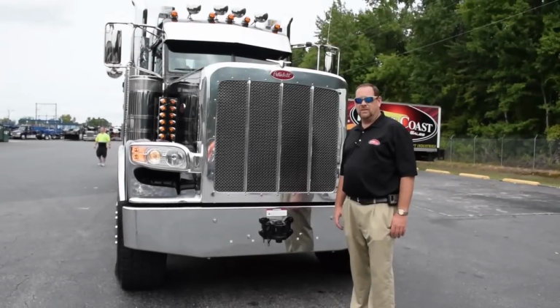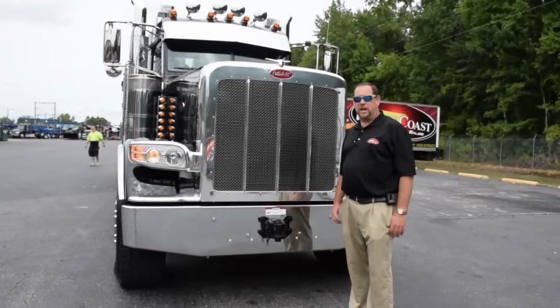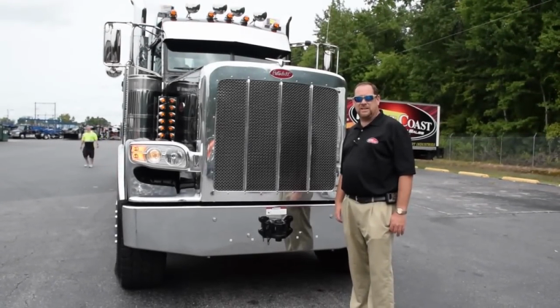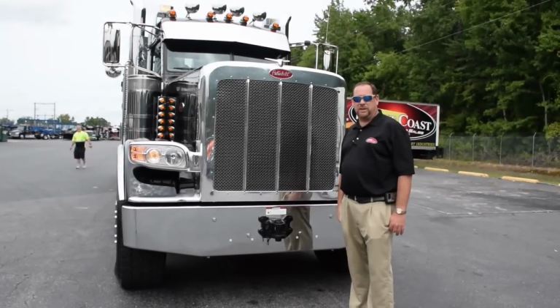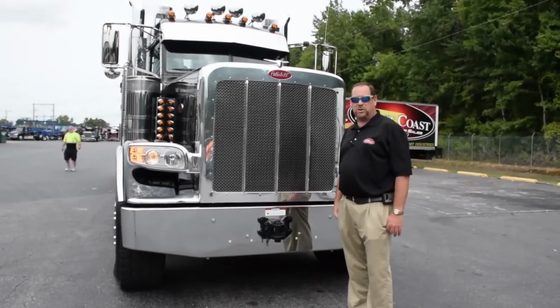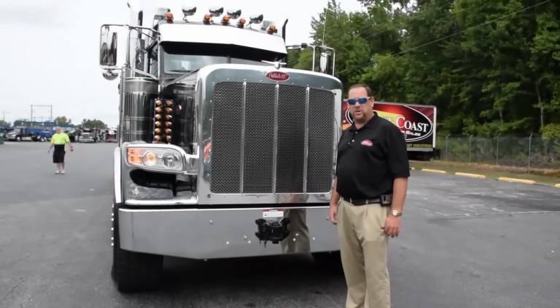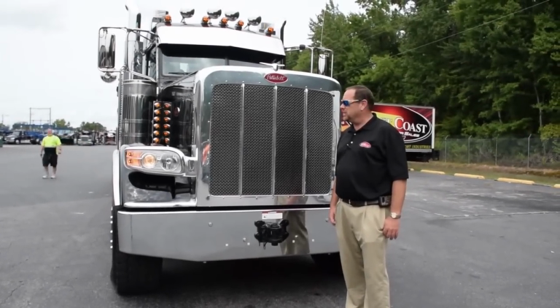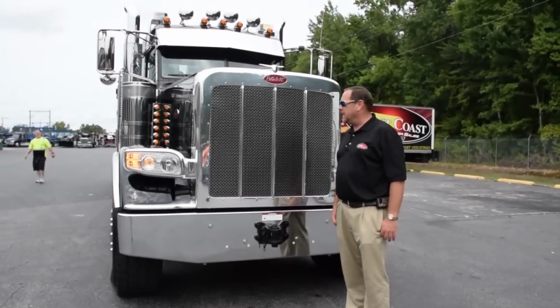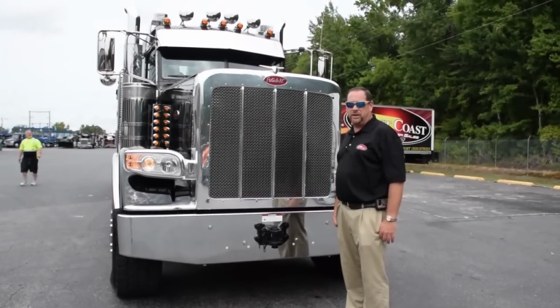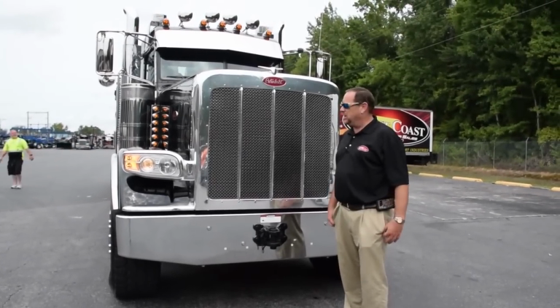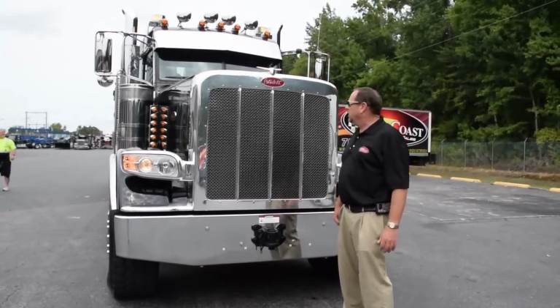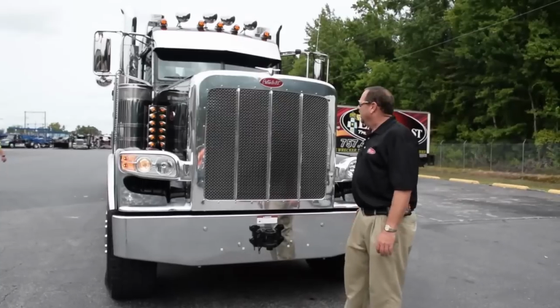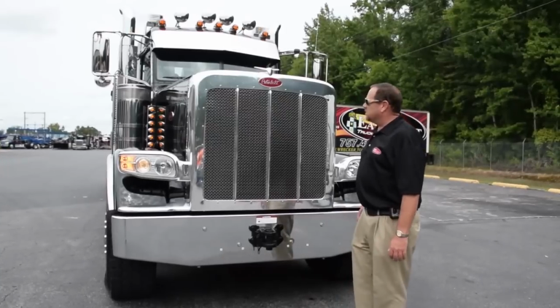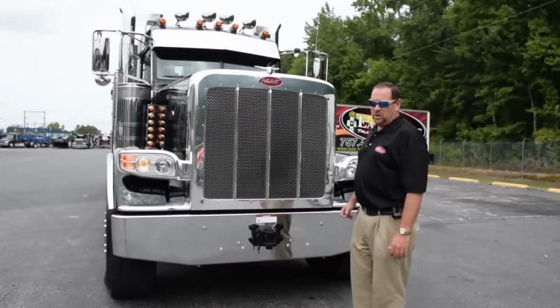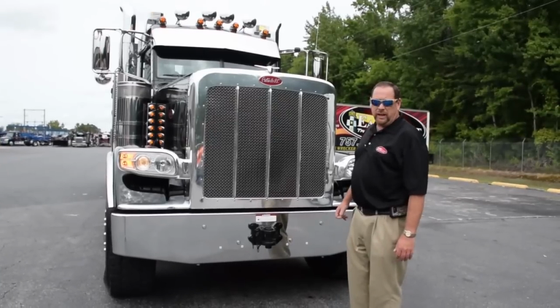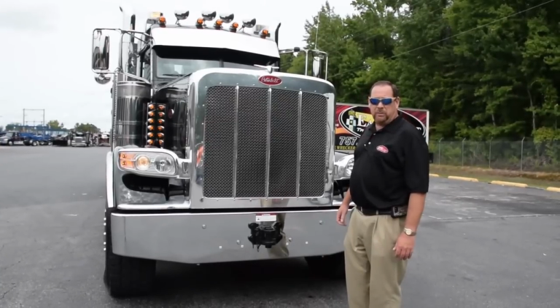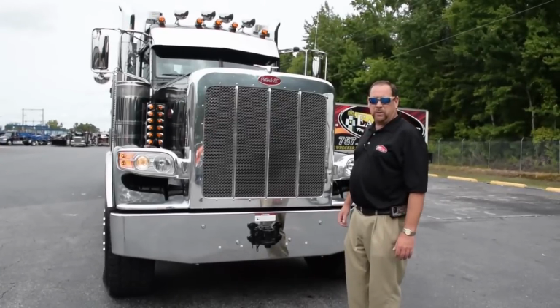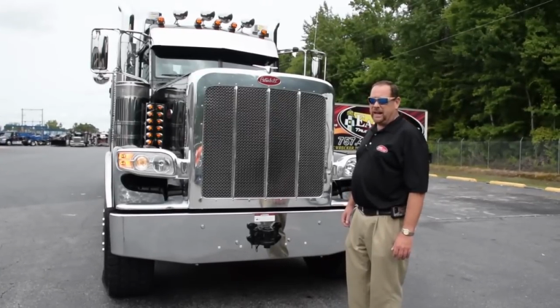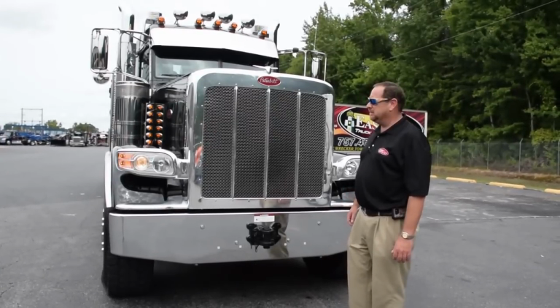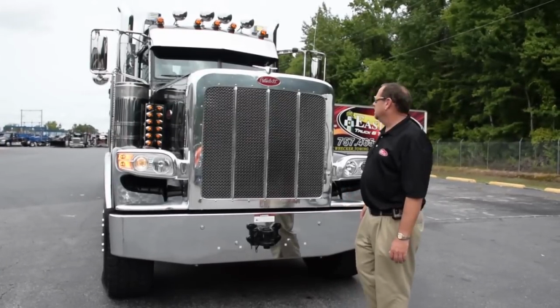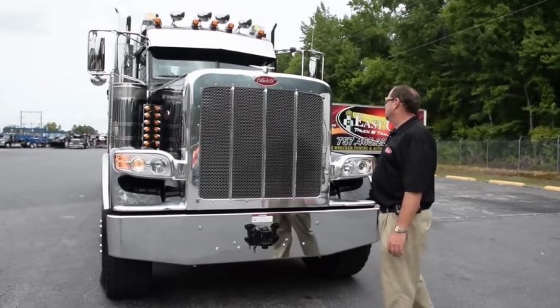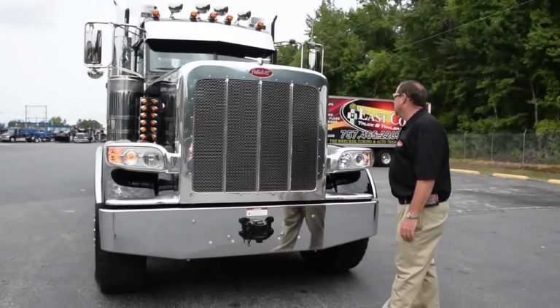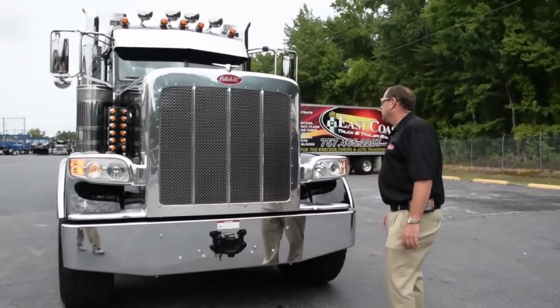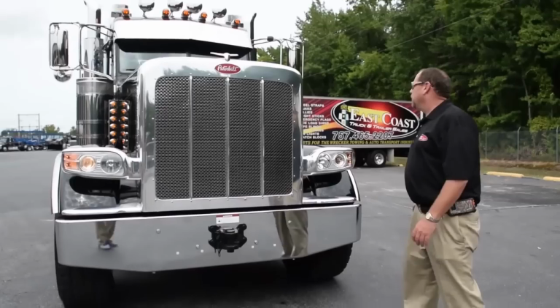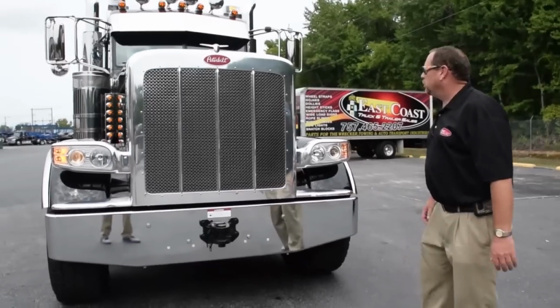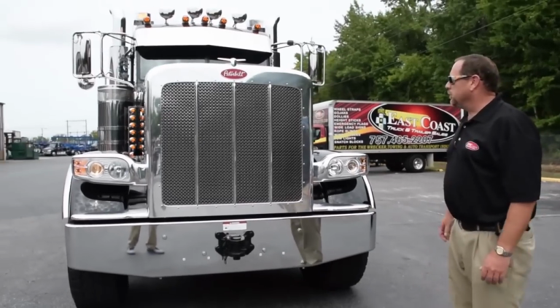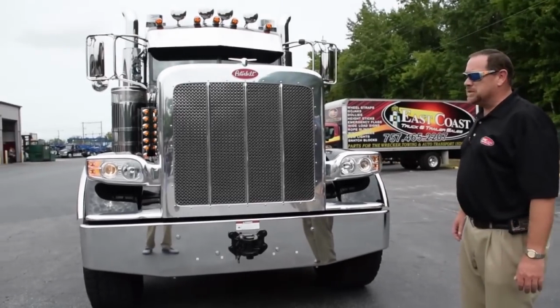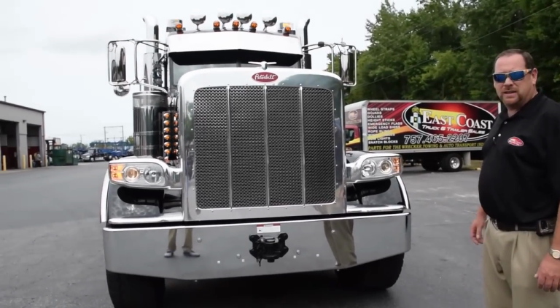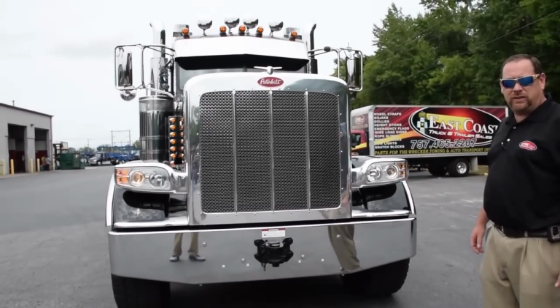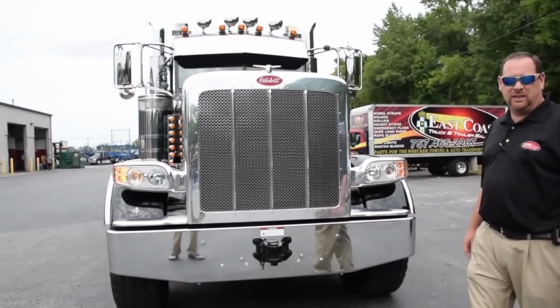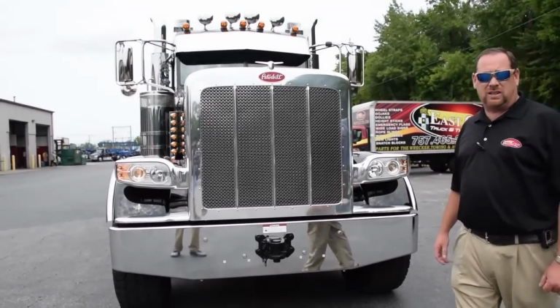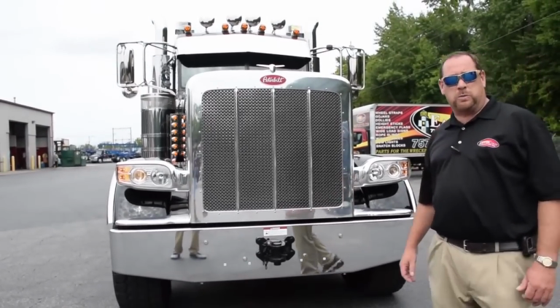This is James Alexander with East Coast Truck and Trailer Sales, coming live with another video. This is our 2018 Peterbilt 389, pushing with a Cummins ISX 15, 600 horsepower.